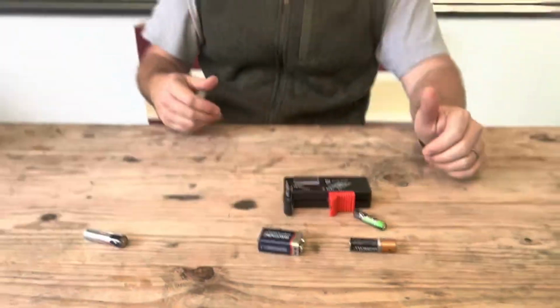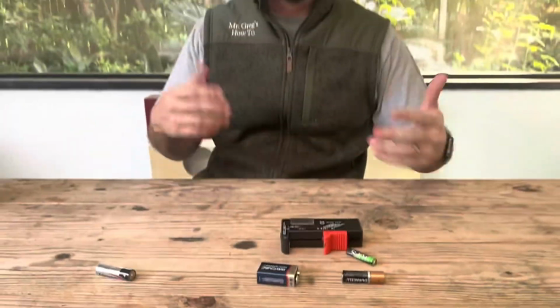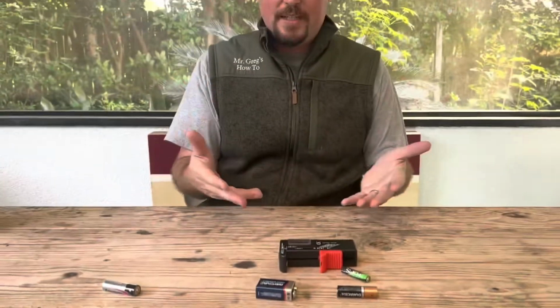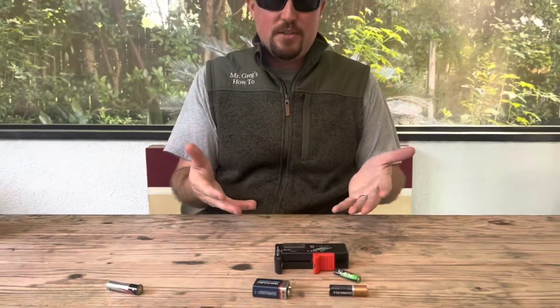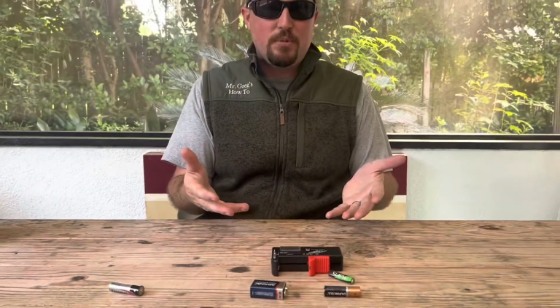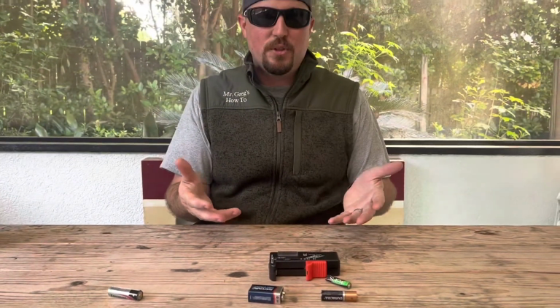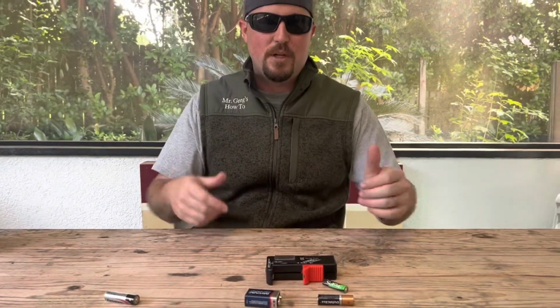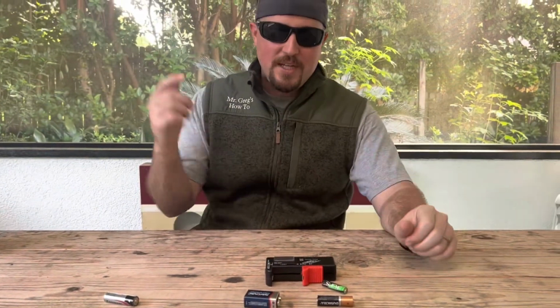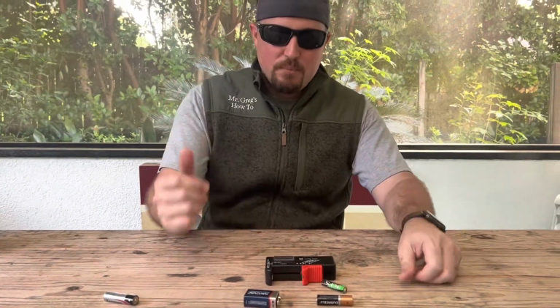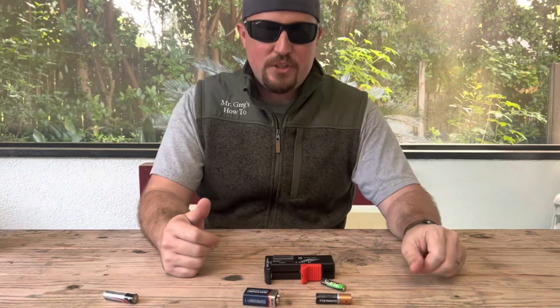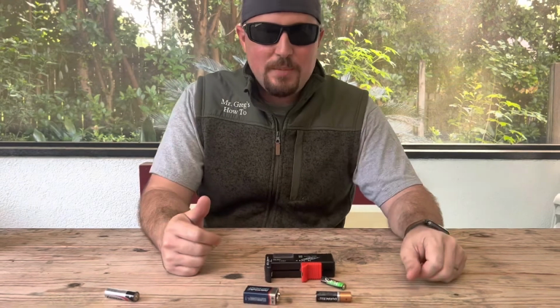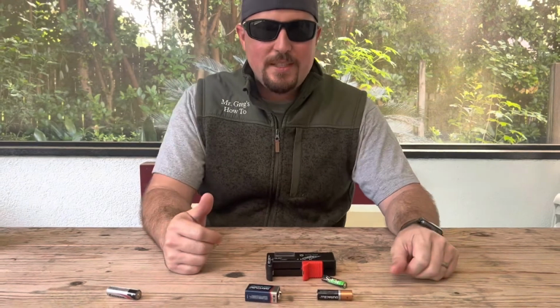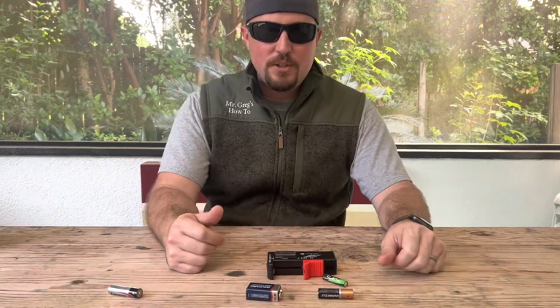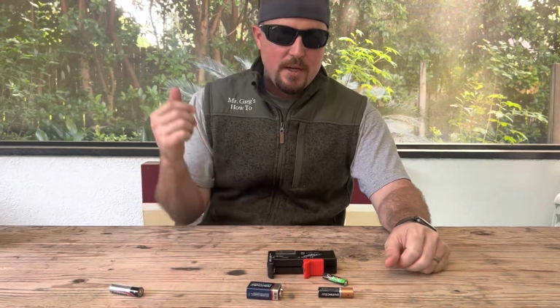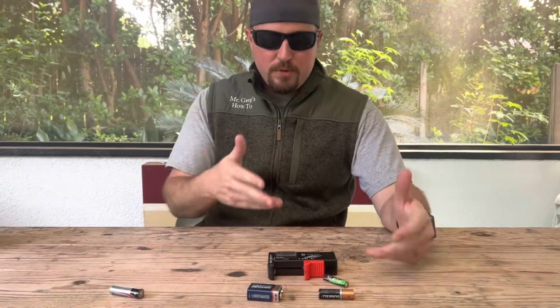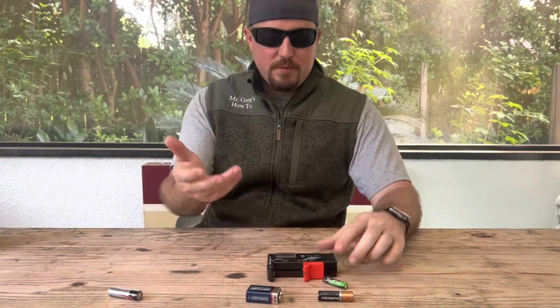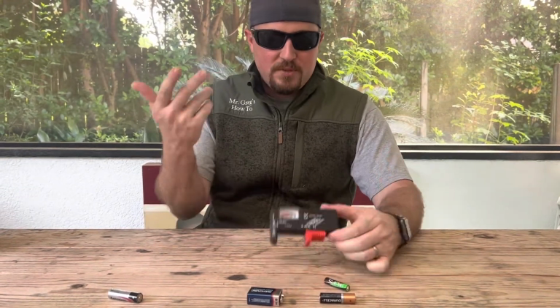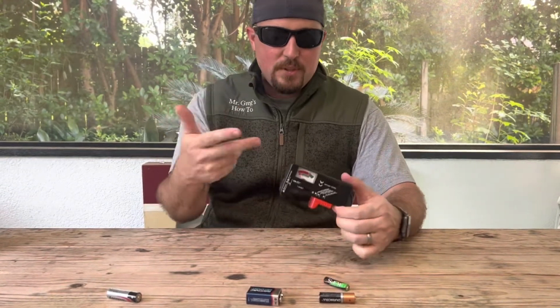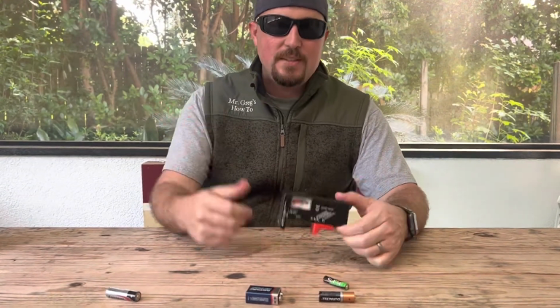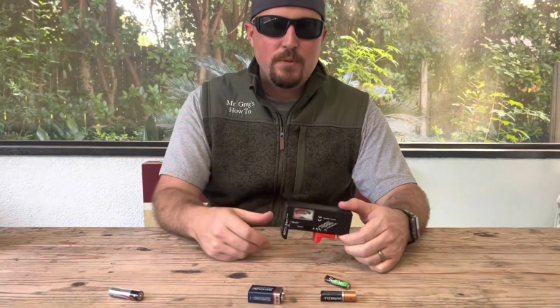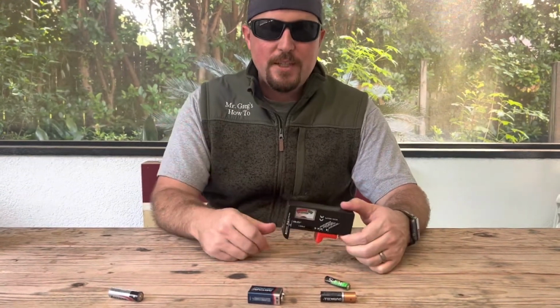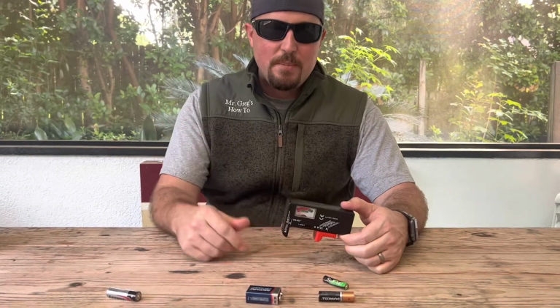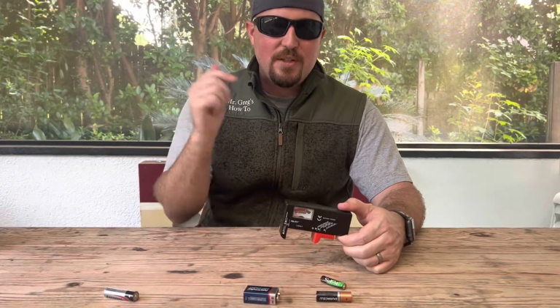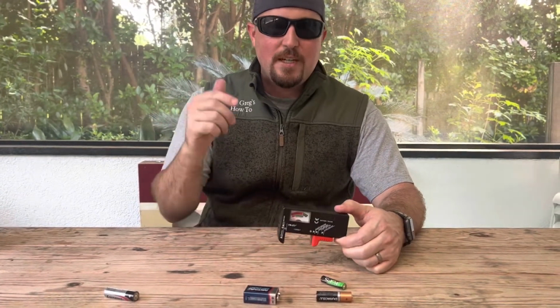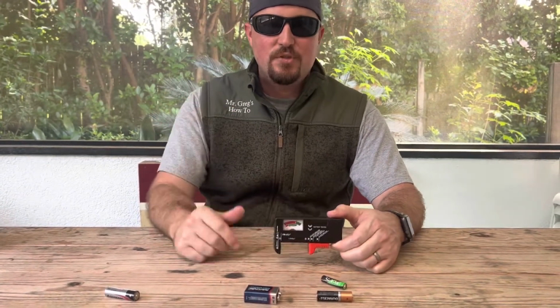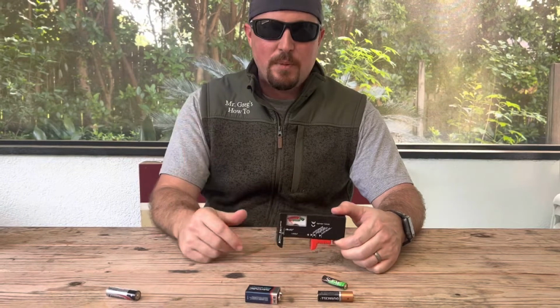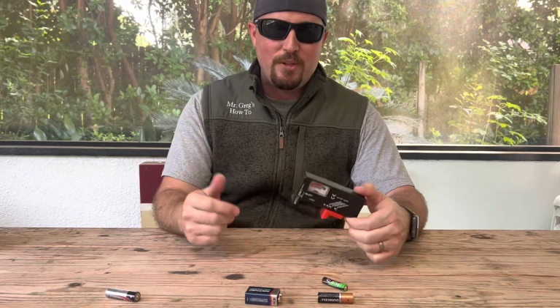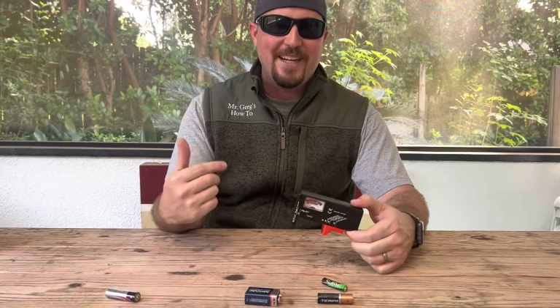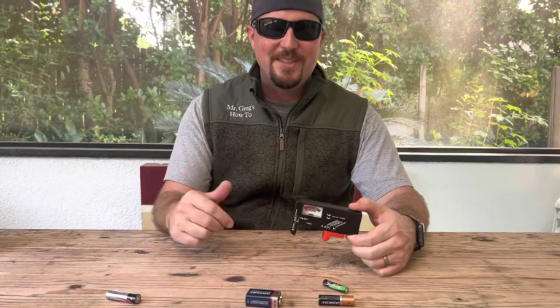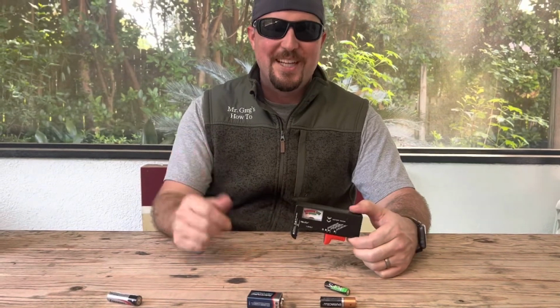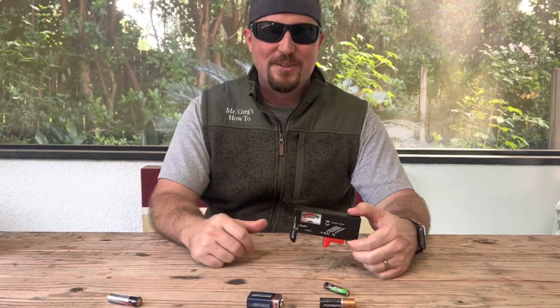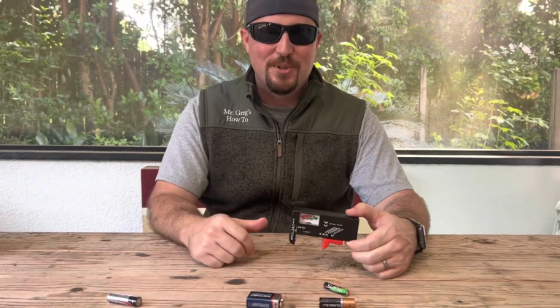So you use it to troubleshoot what your problem is. I appreciate you tuning in to Mr. Gregg's How To. Hope this was a simple, easy, helpful video. Be sure to like, comment, subscribe, and remember — if I can do it, you can too. Thanks for watching.